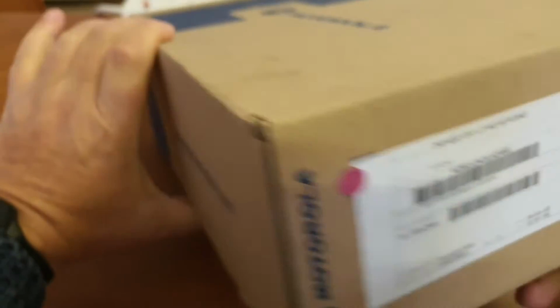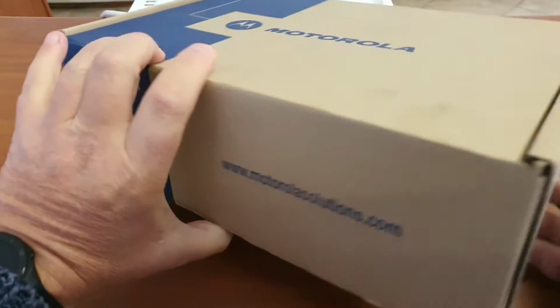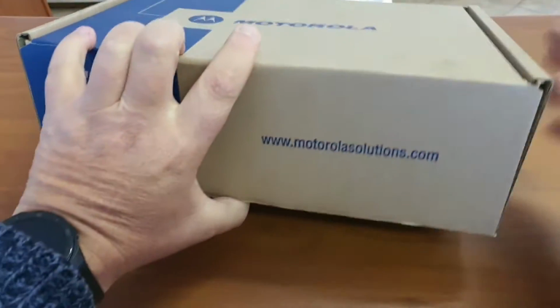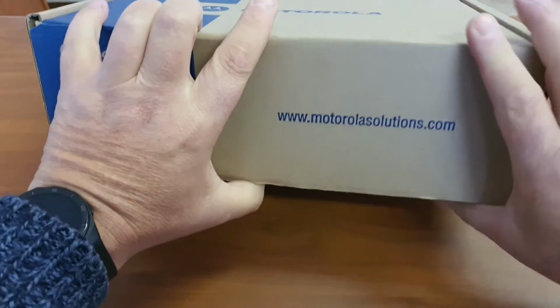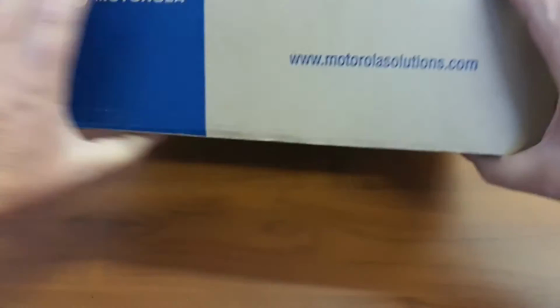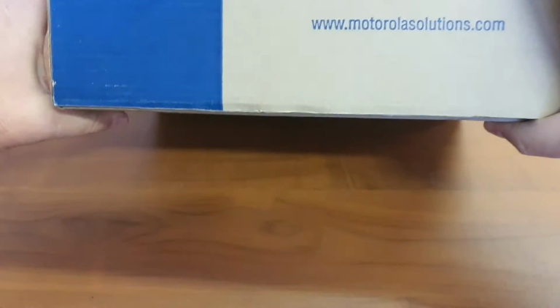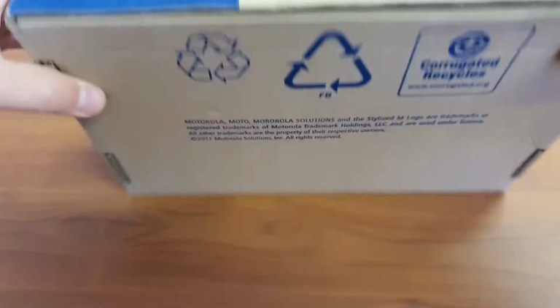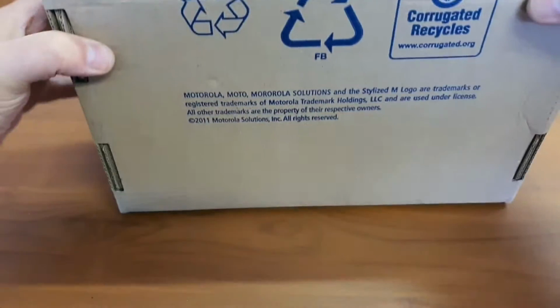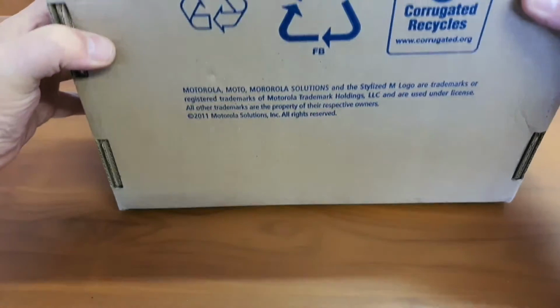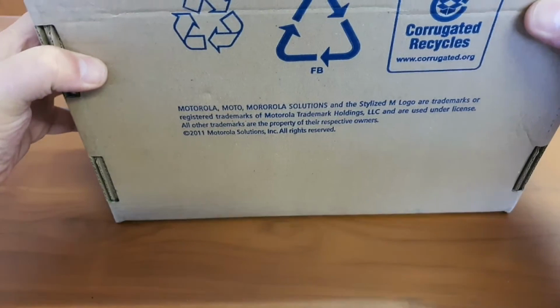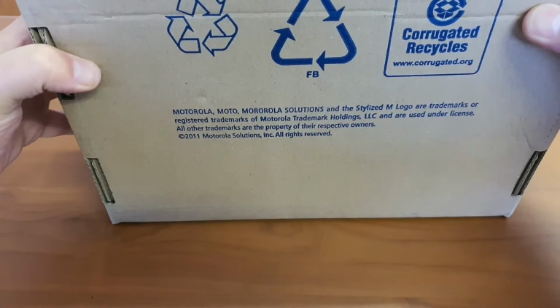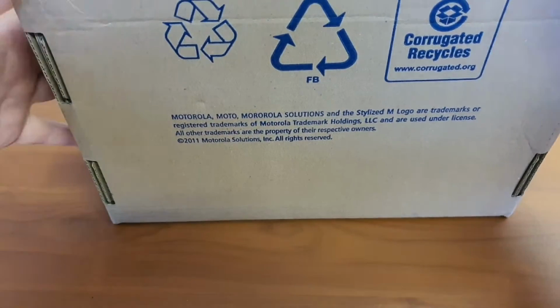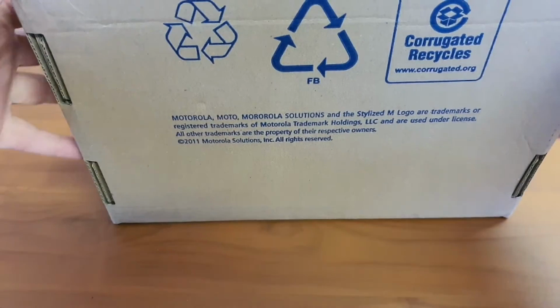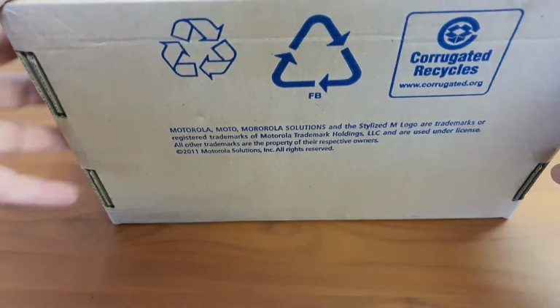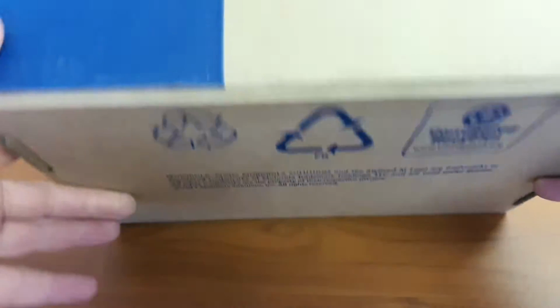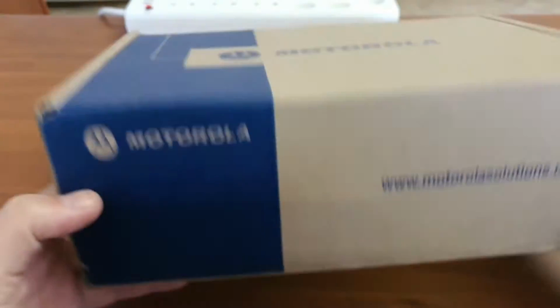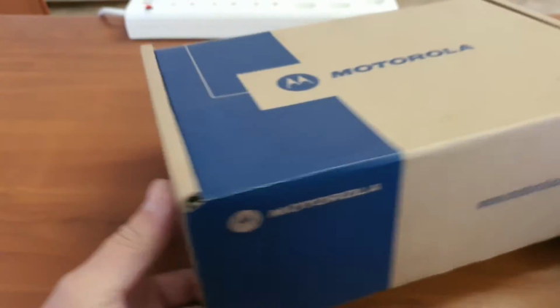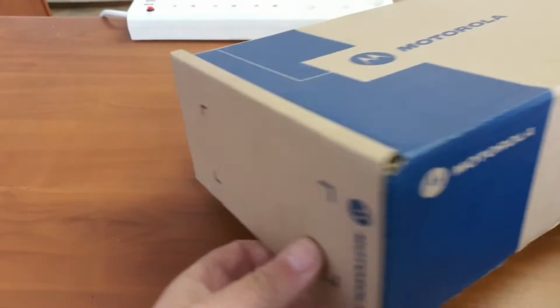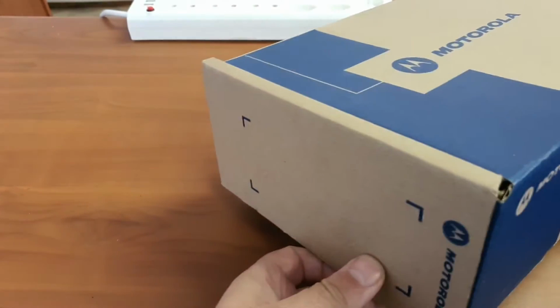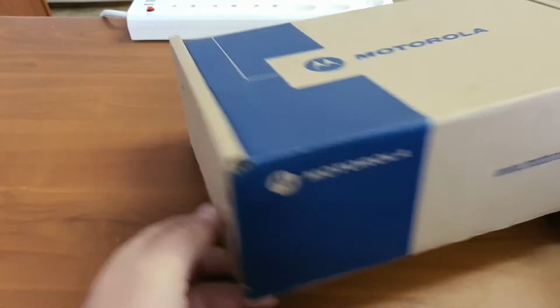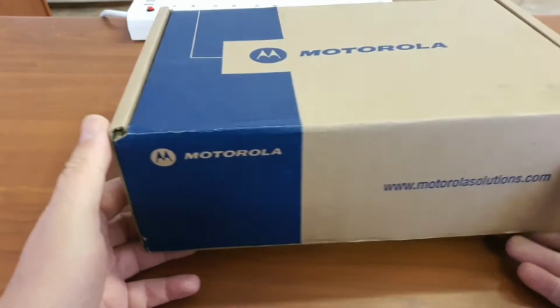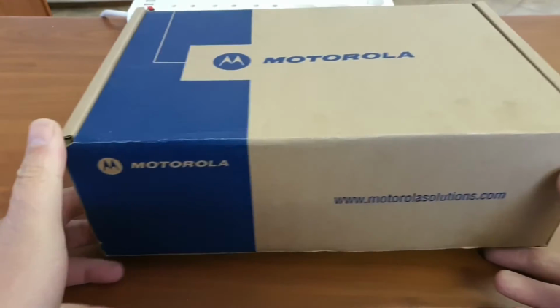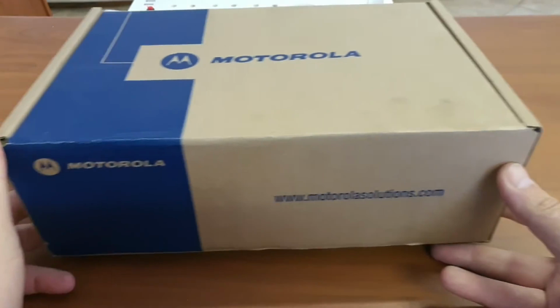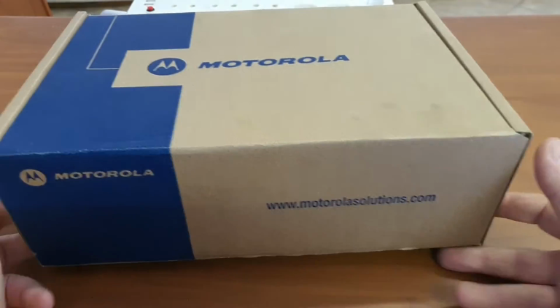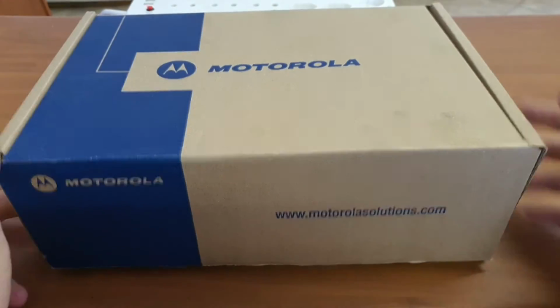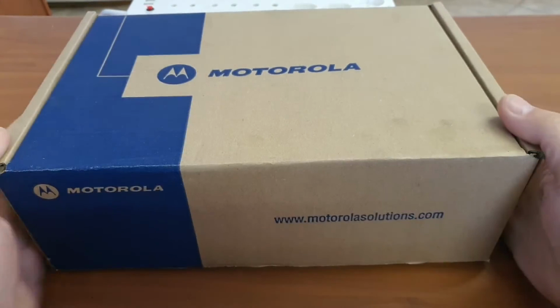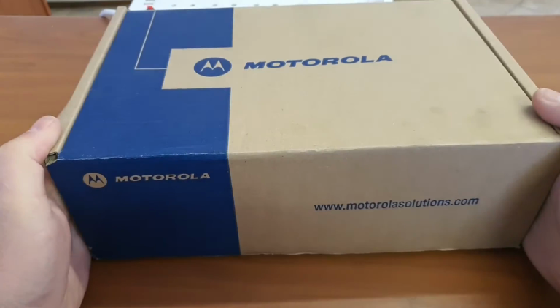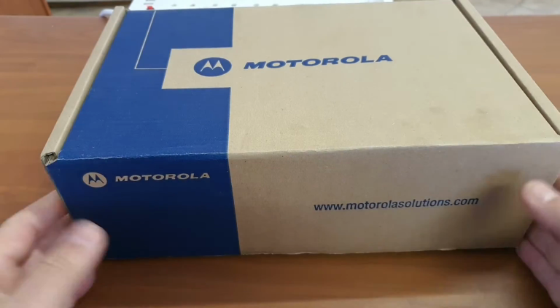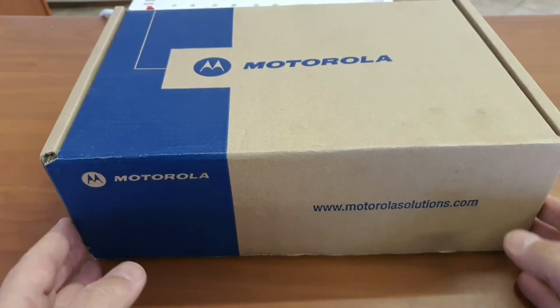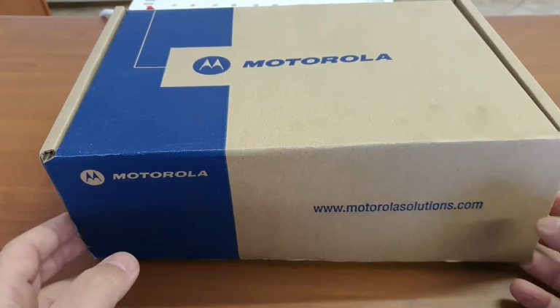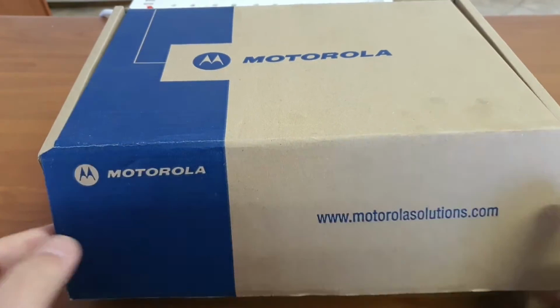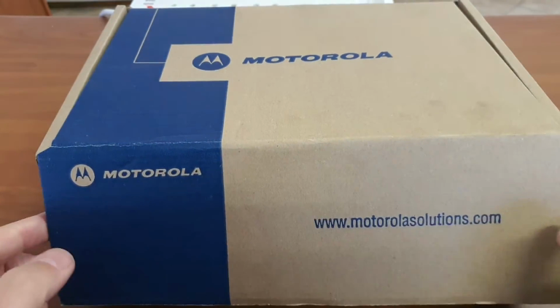A plain recycled box, and fairly large as you can see. Let's have a look at it.